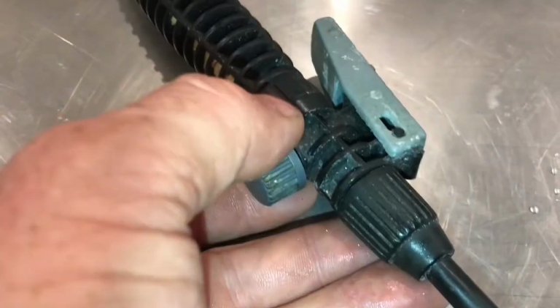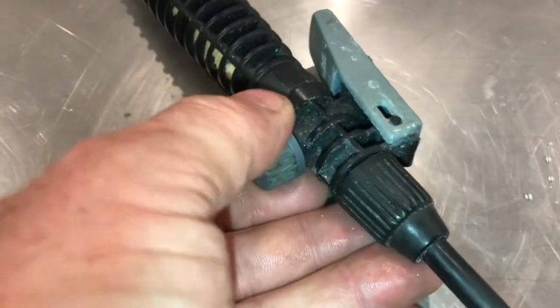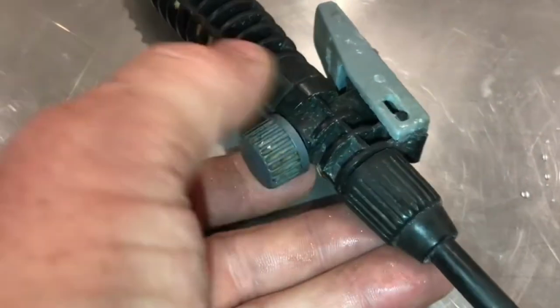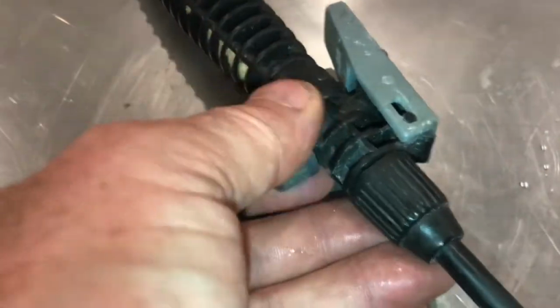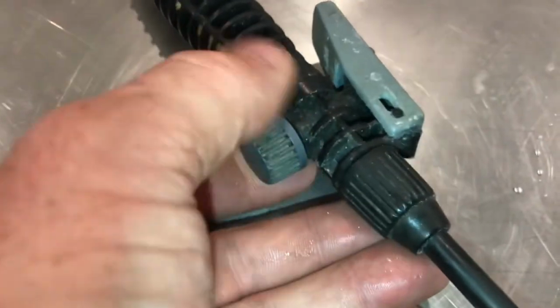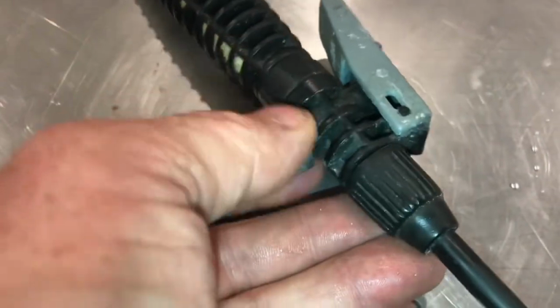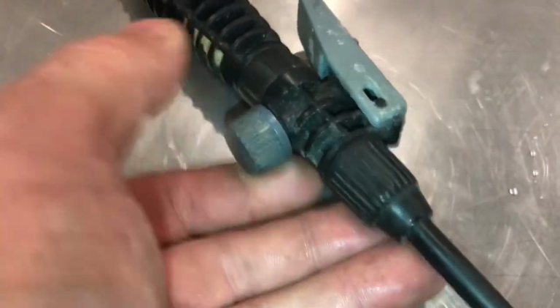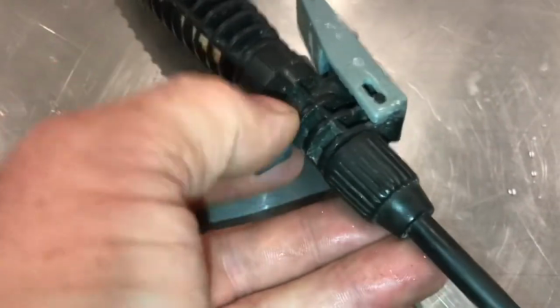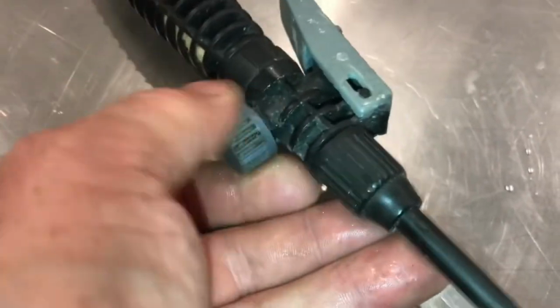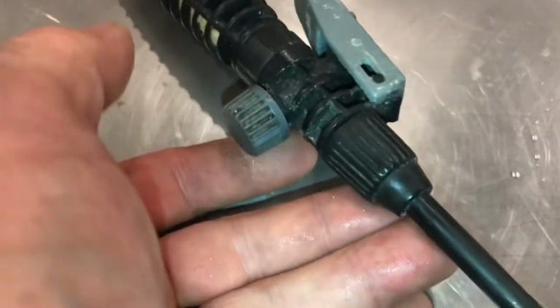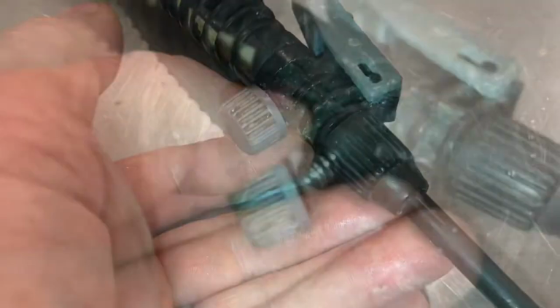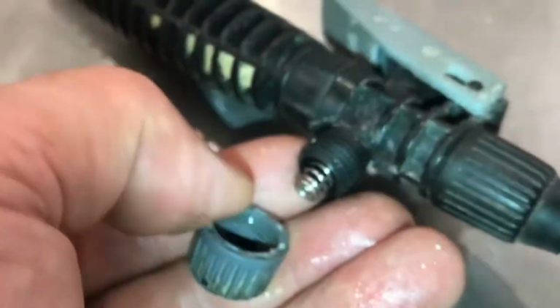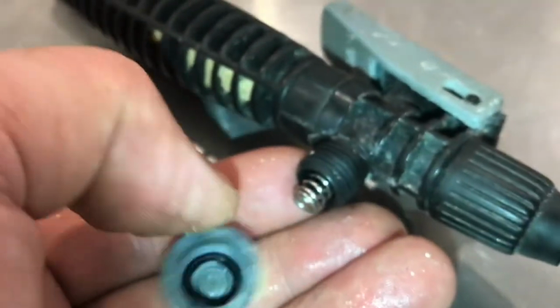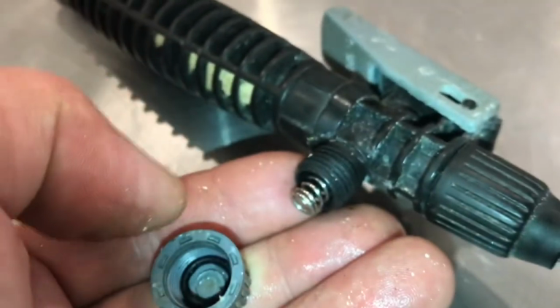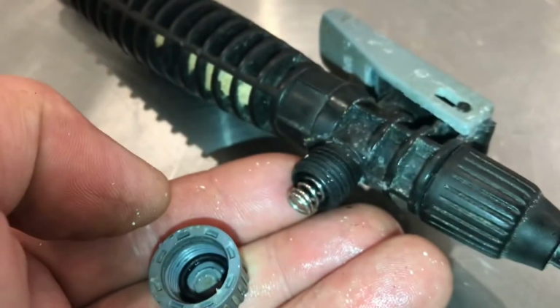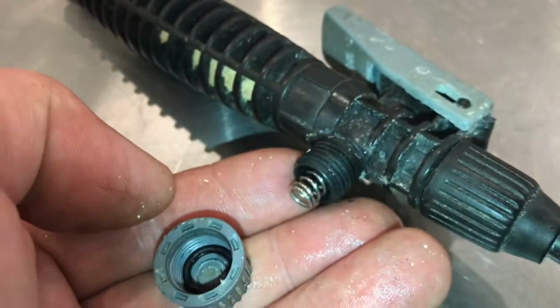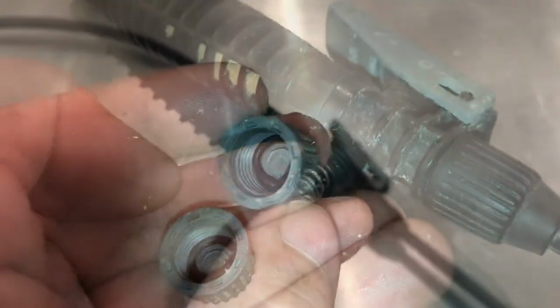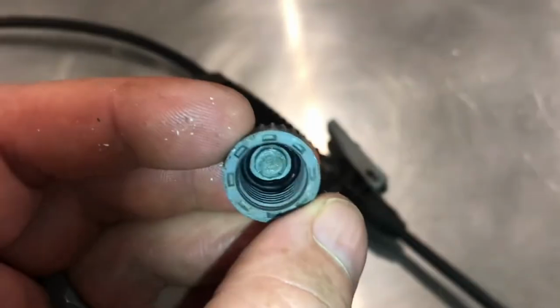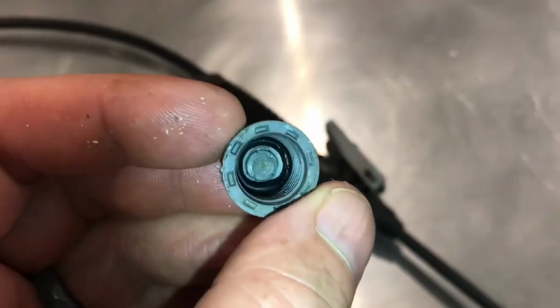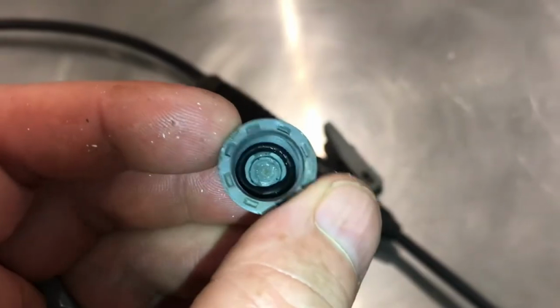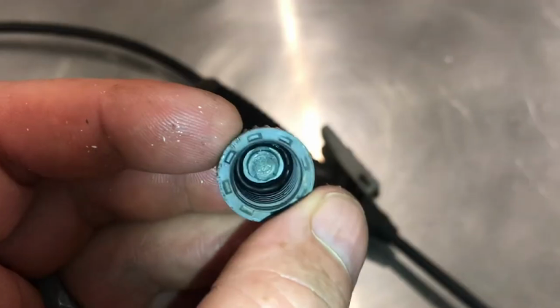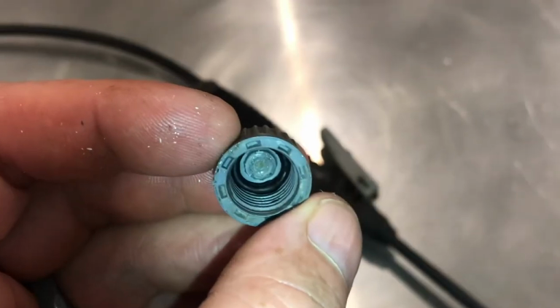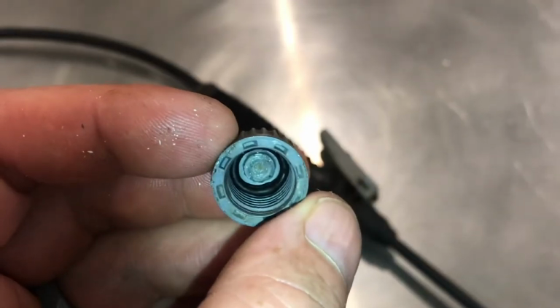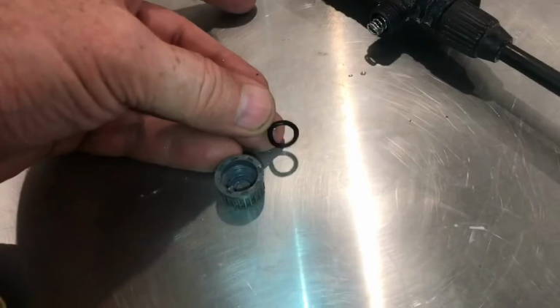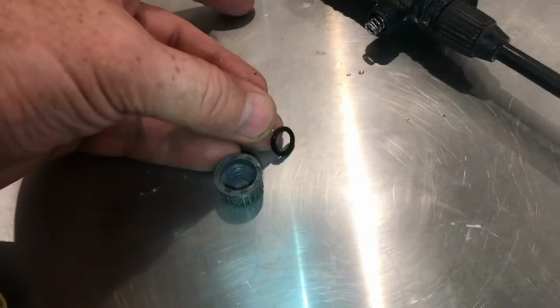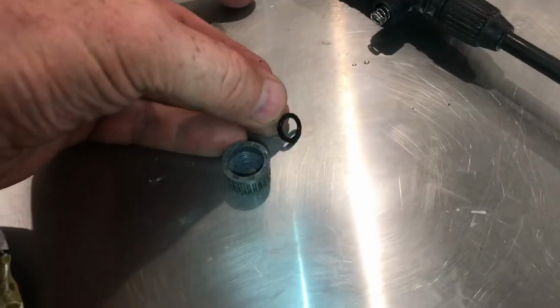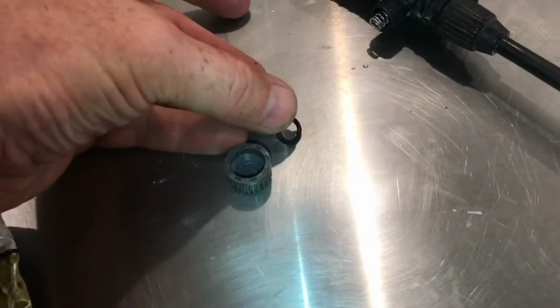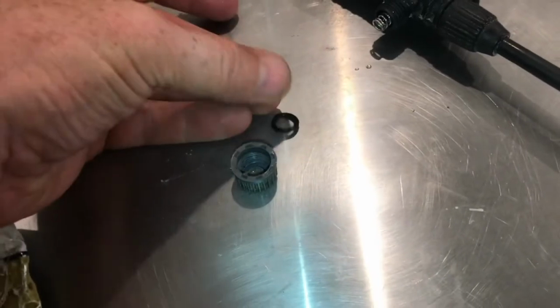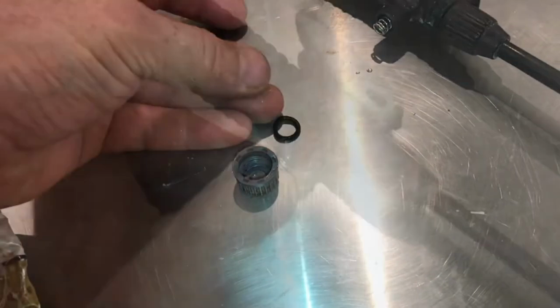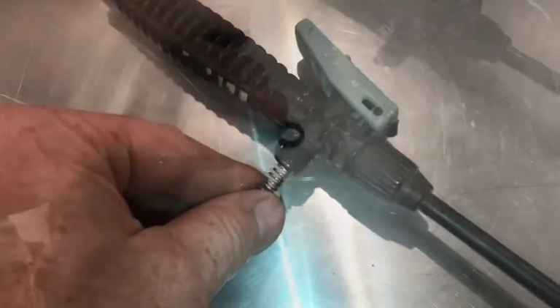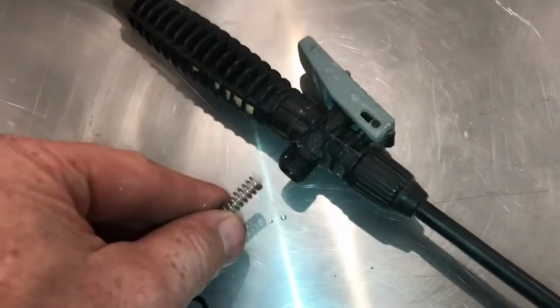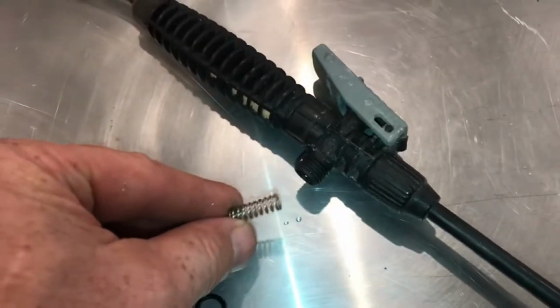This bottom section contains a spring inside. Pull the cap off — there's a spring. In the bottom of the cap there's an o-ring. We'll clean up the o-ring as well. Here's the spring.